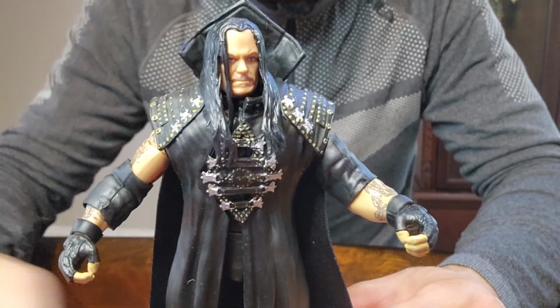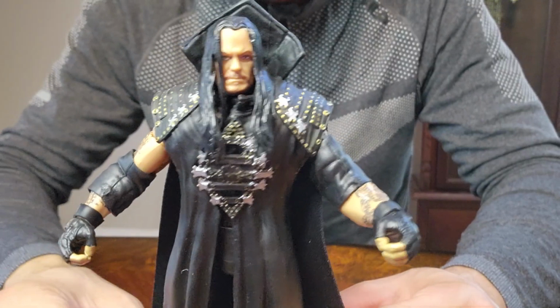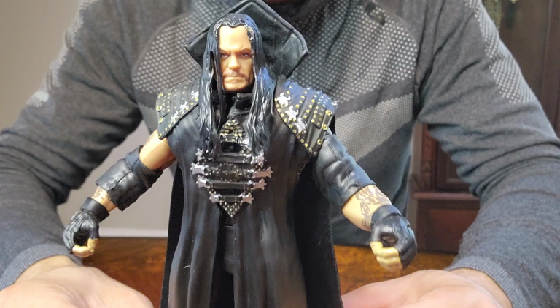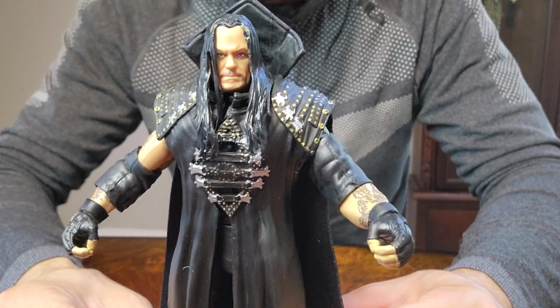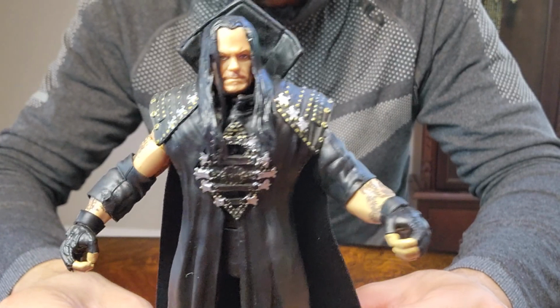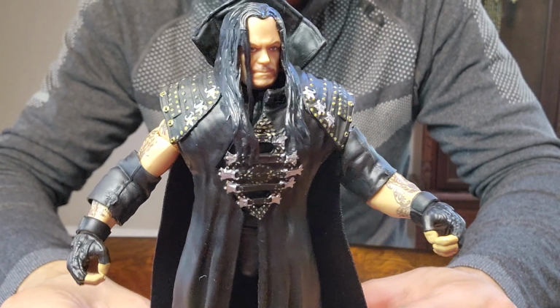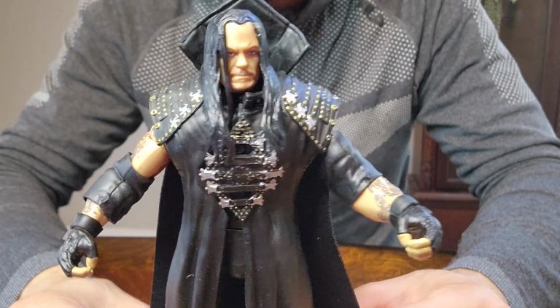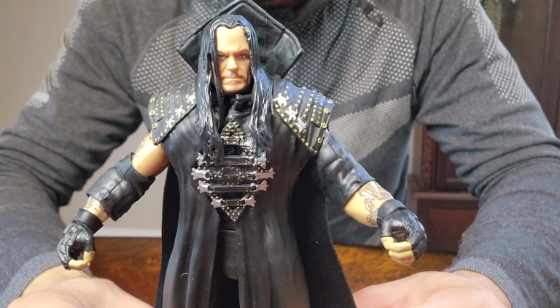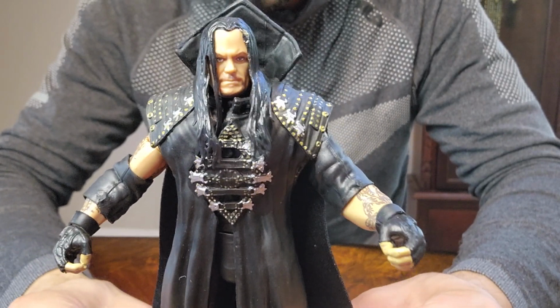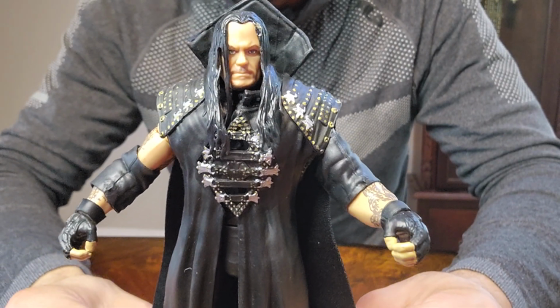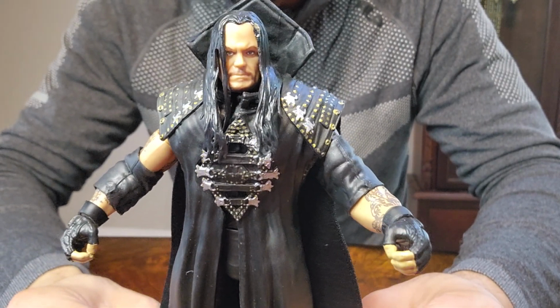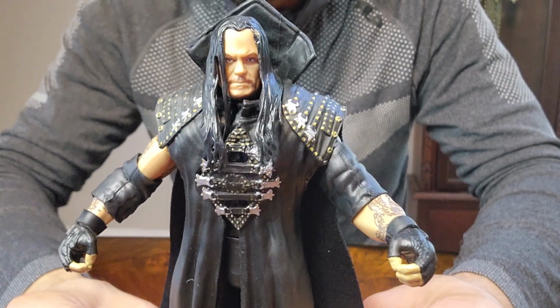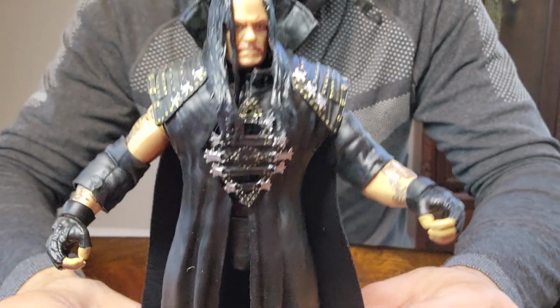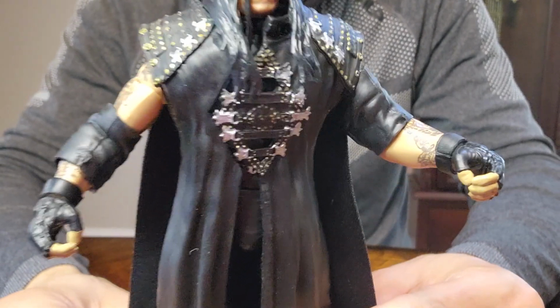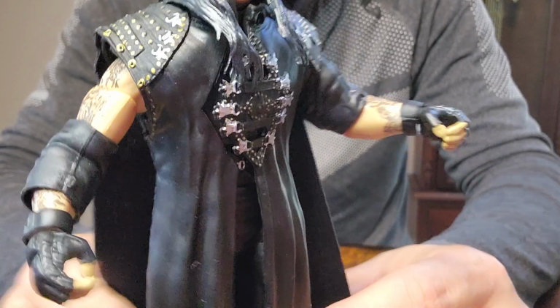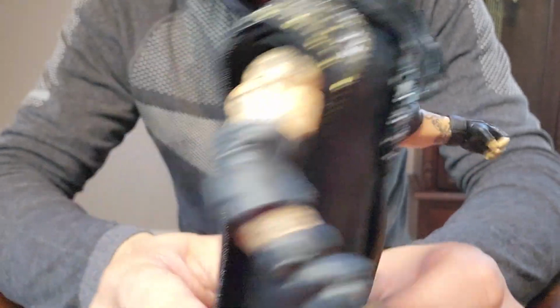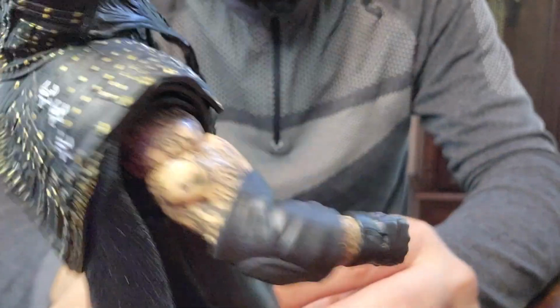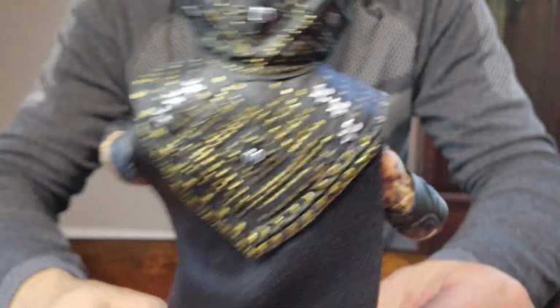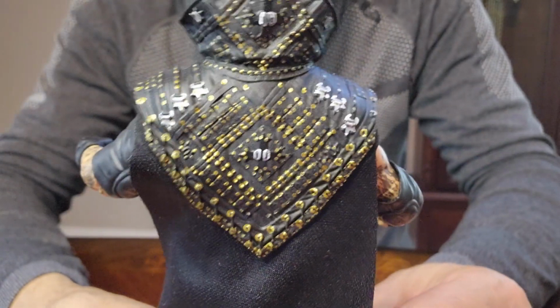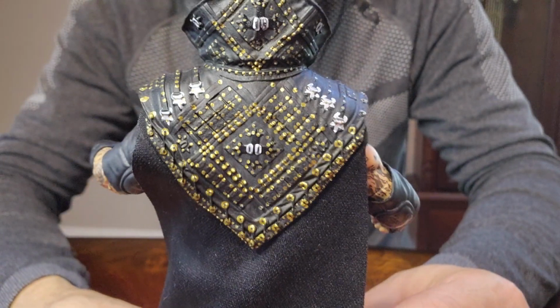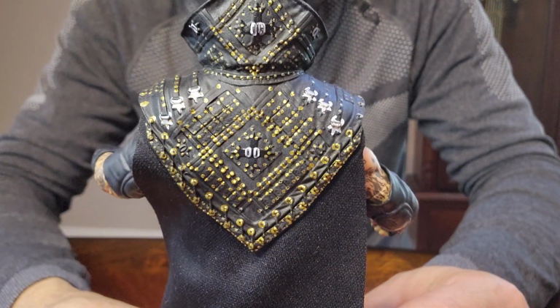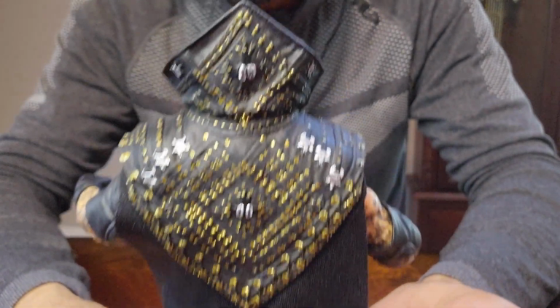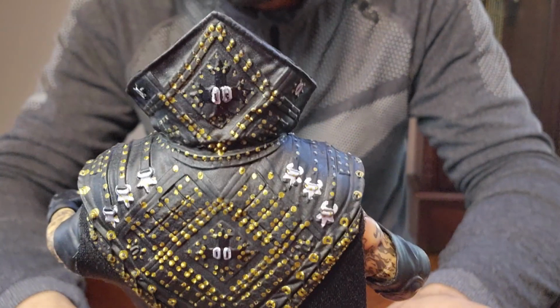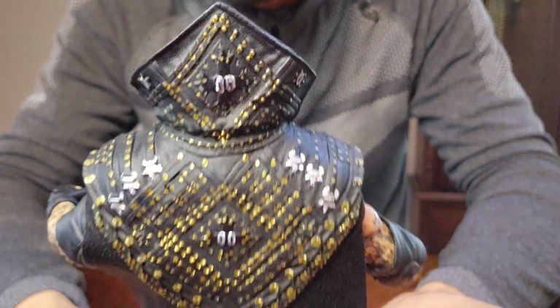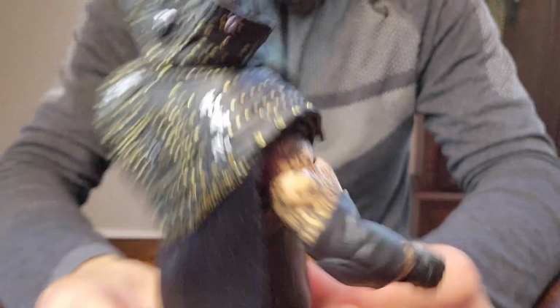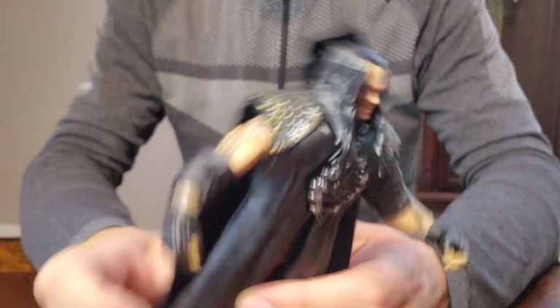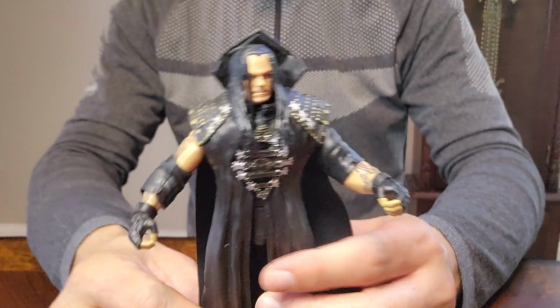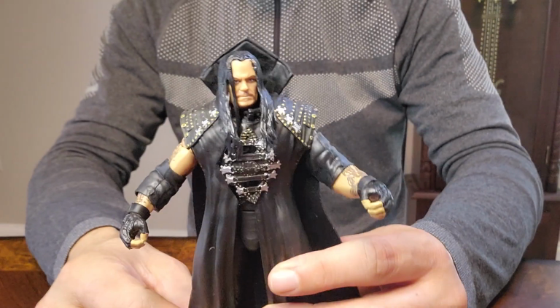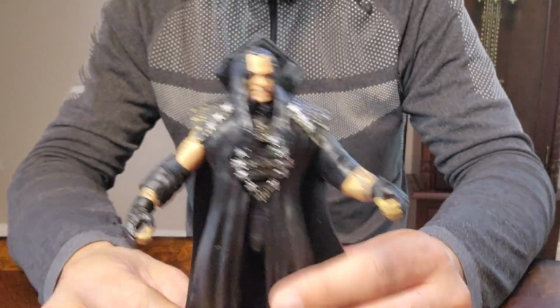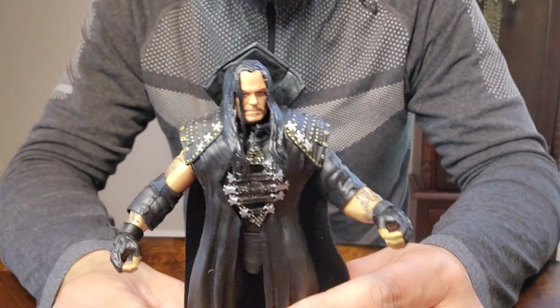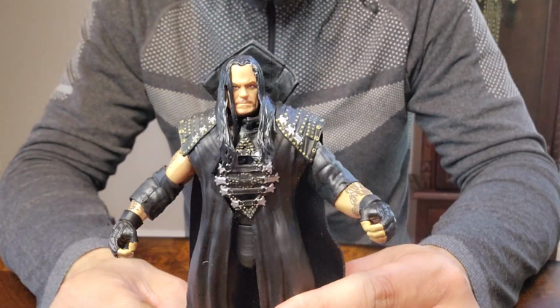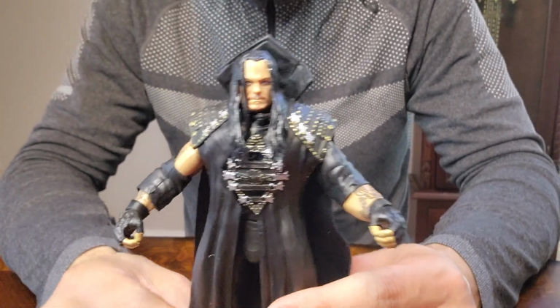And here it is with his gear. Looks pretty badass, looks really nice. Here's the back. Very, very nice looking figure of The Undertaker.